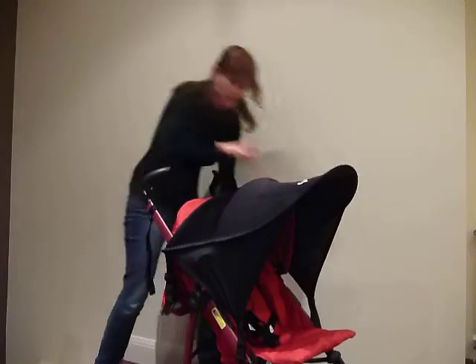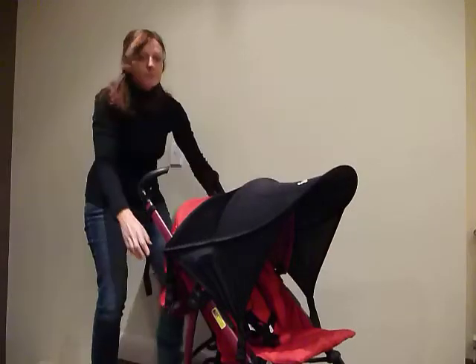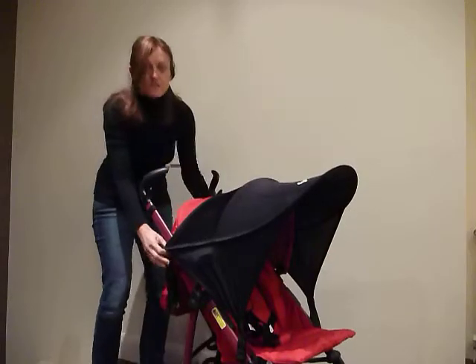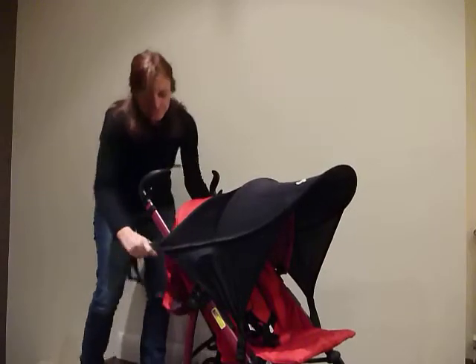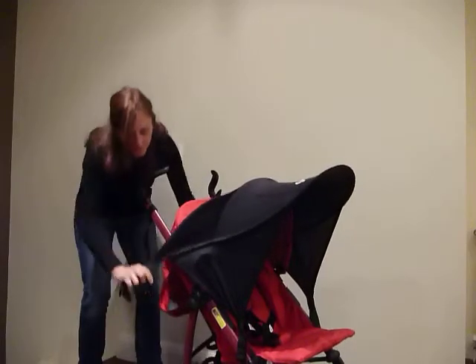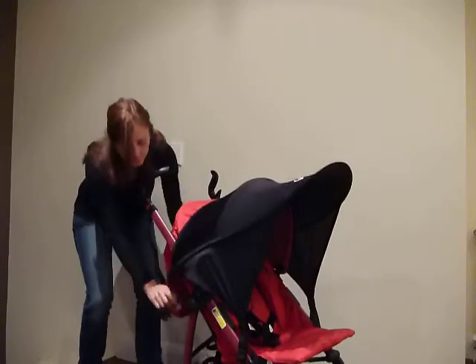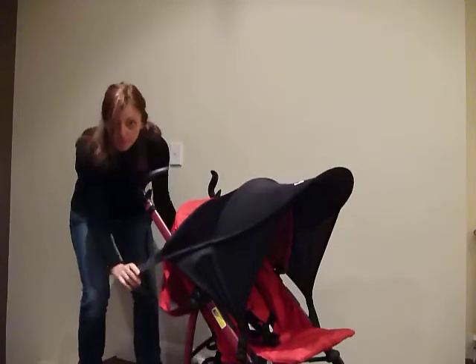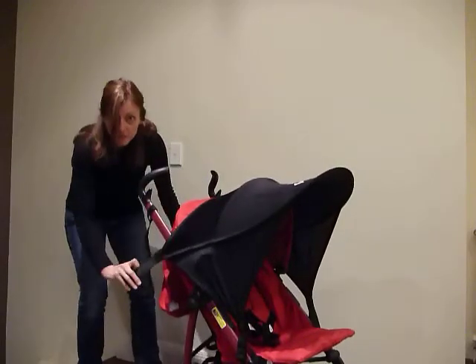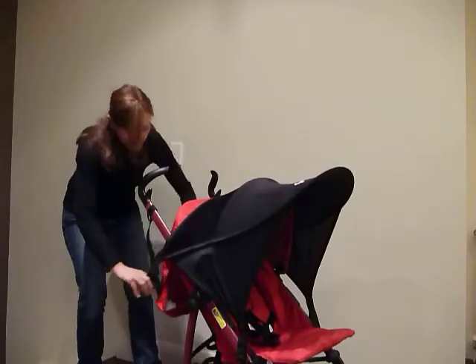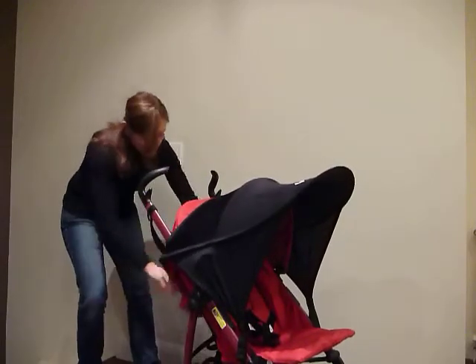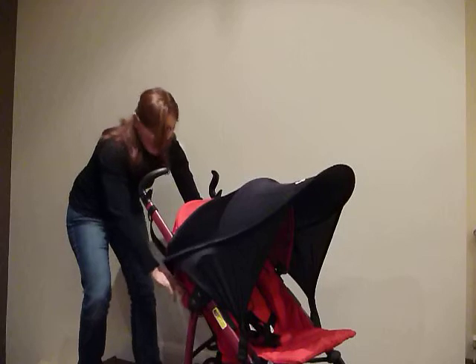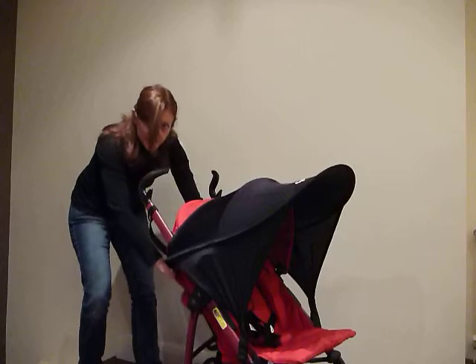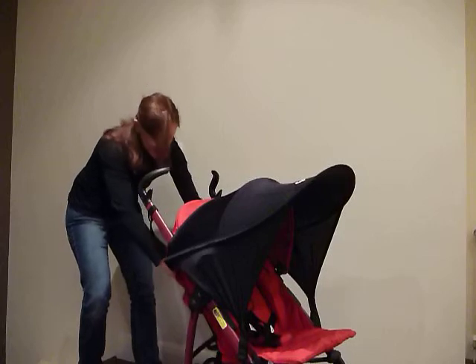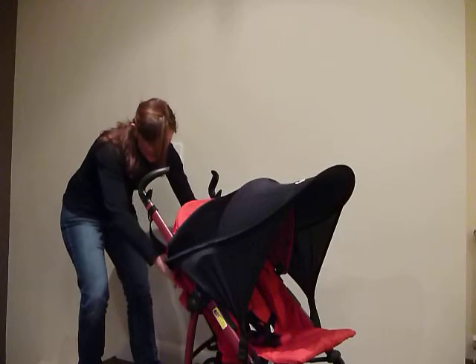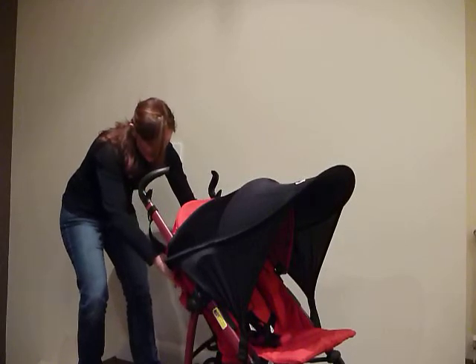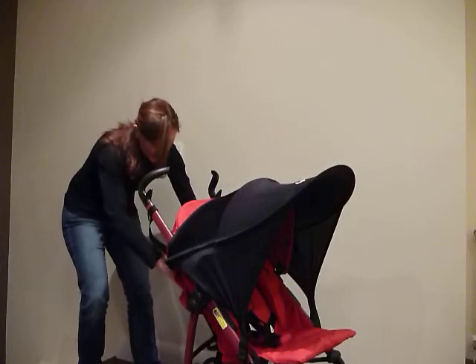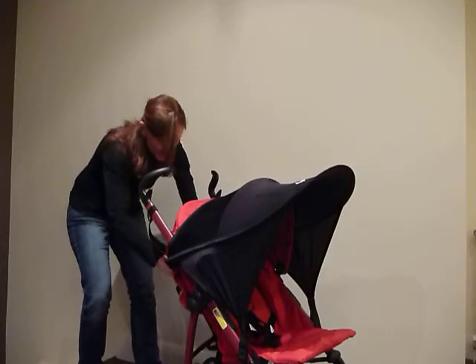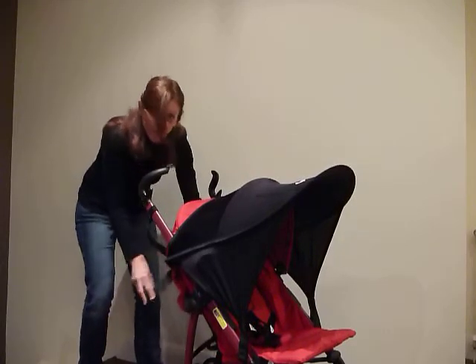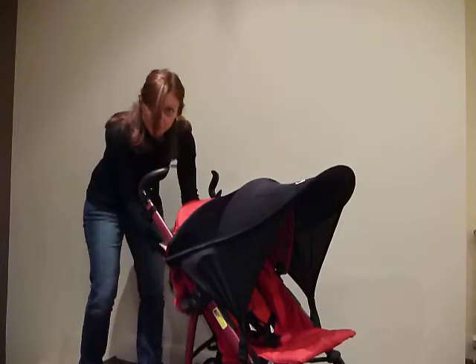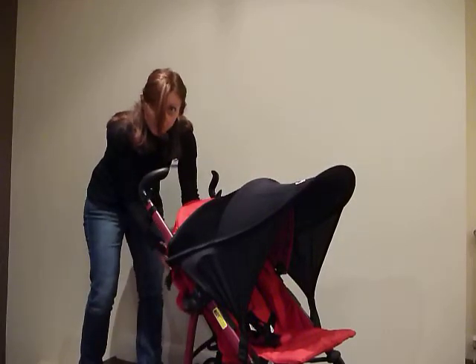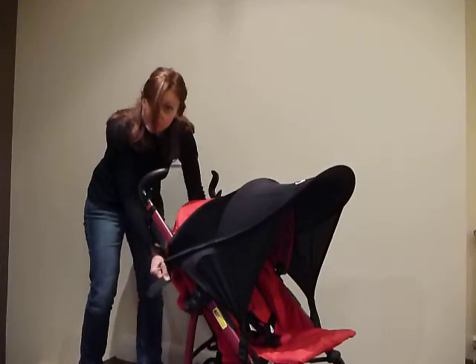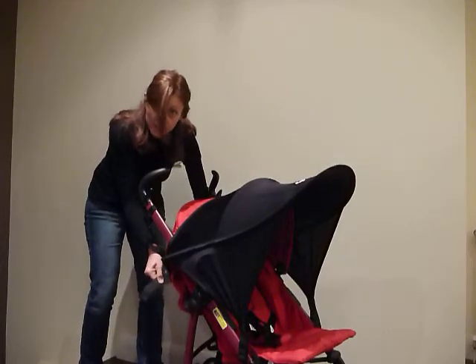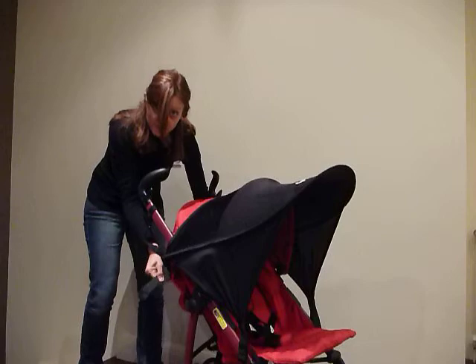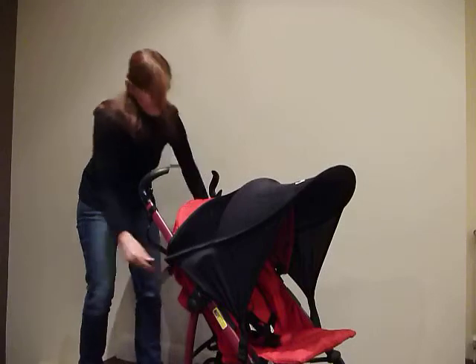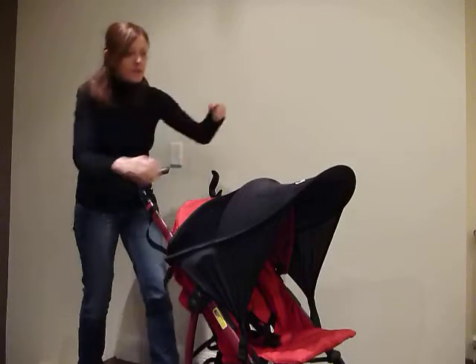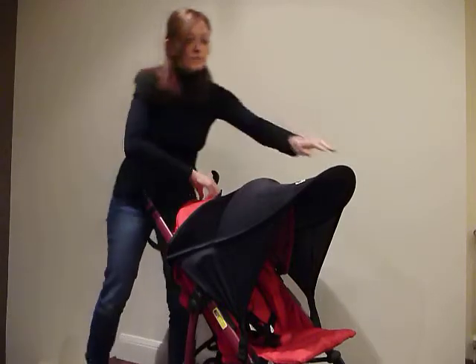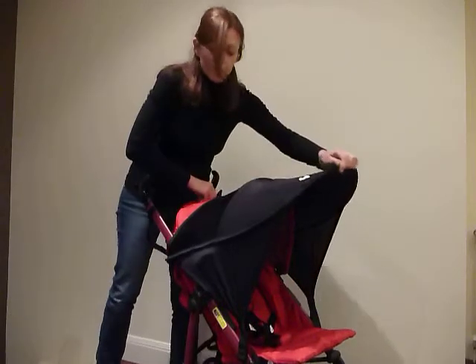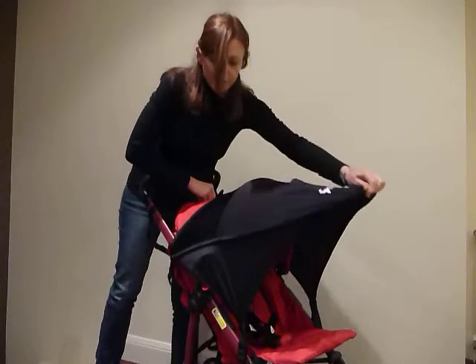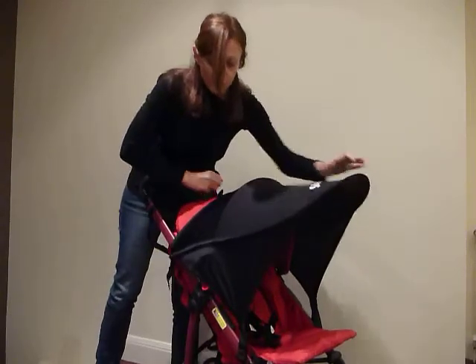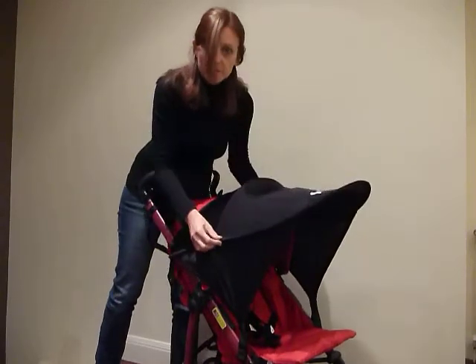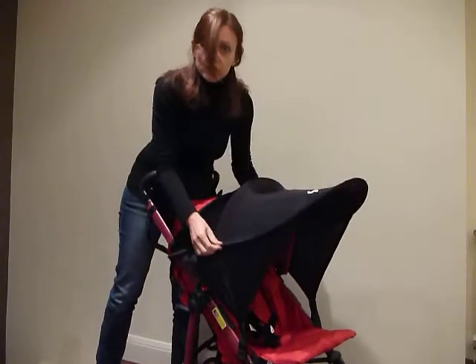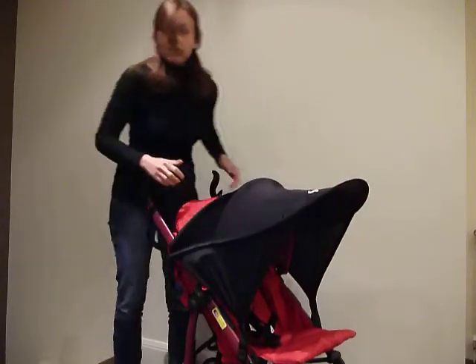Take the back straps behind the two handles and underneath the seat and click together. If the back straps are too long, you can simply adjust them. Then you can move the Shade forward to the position that you desire.